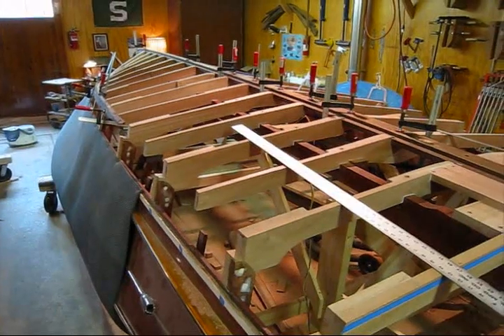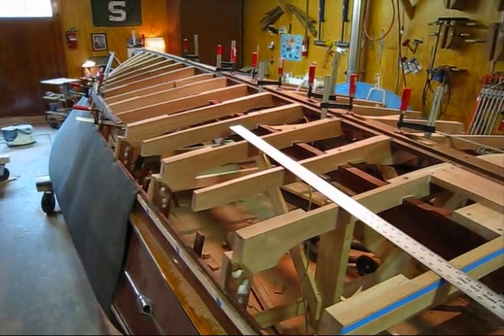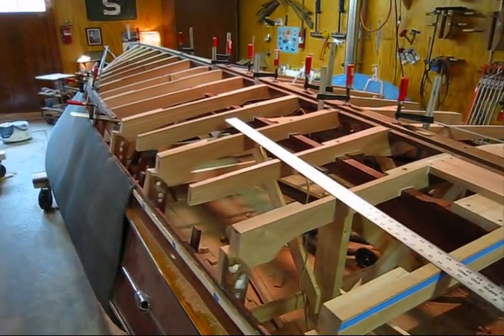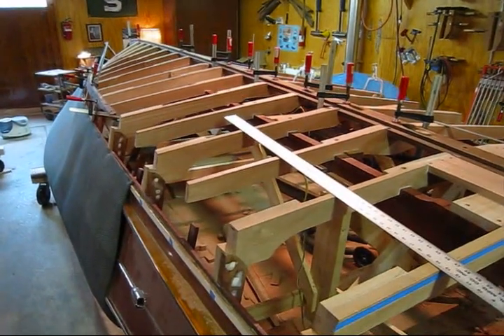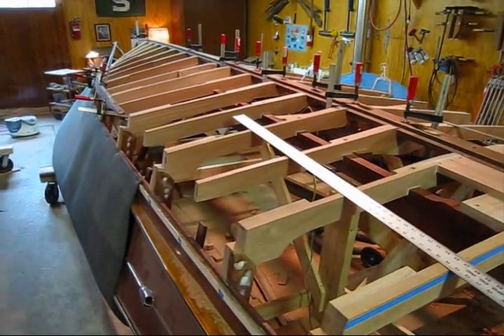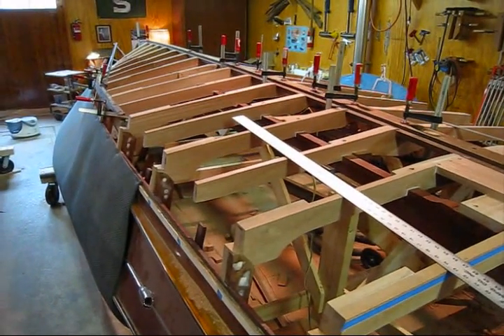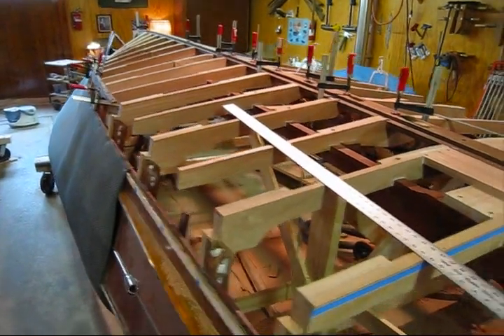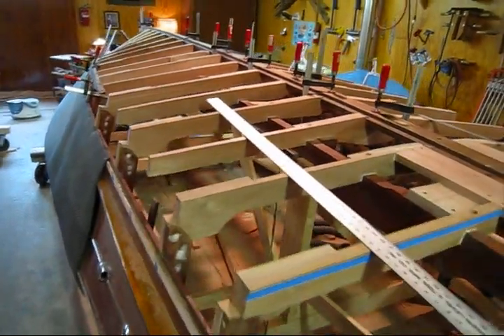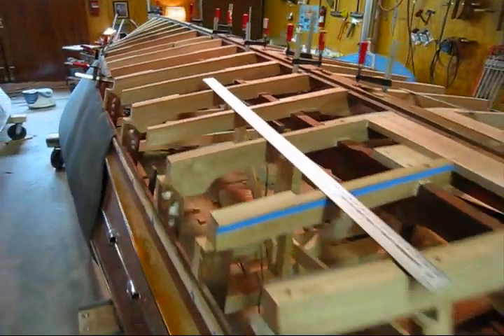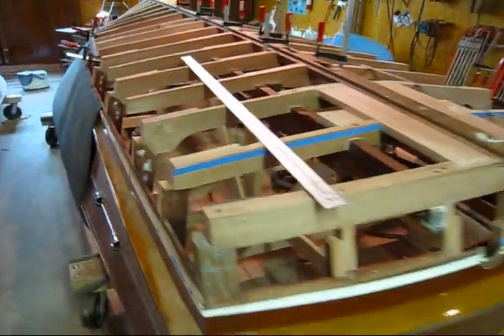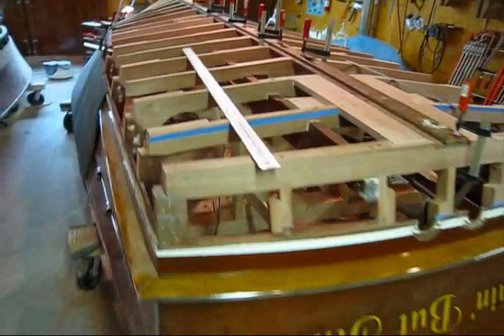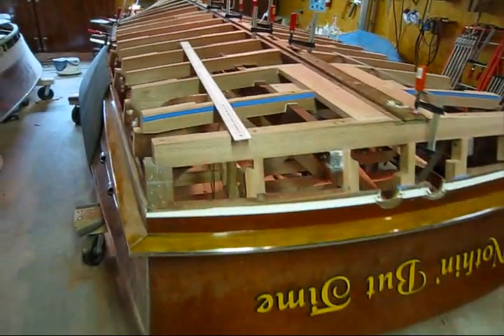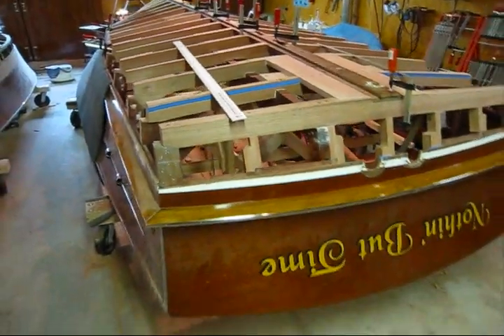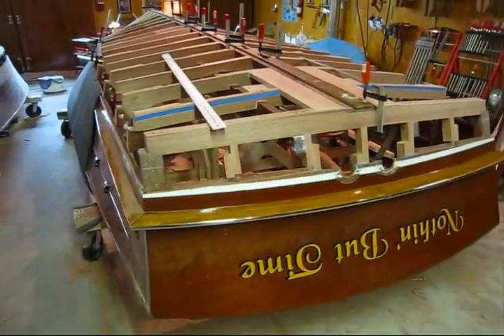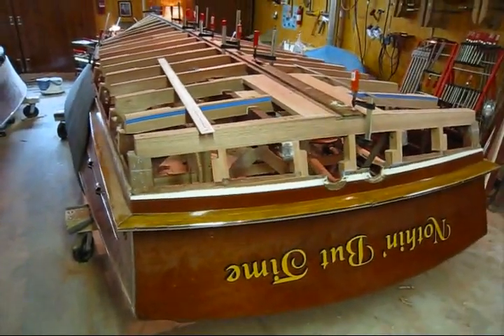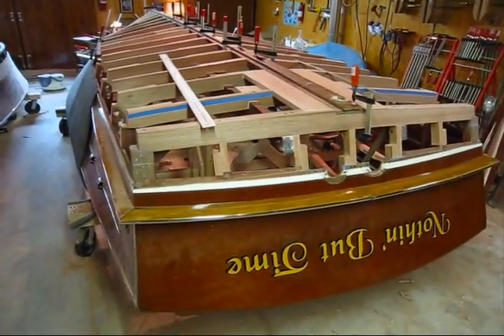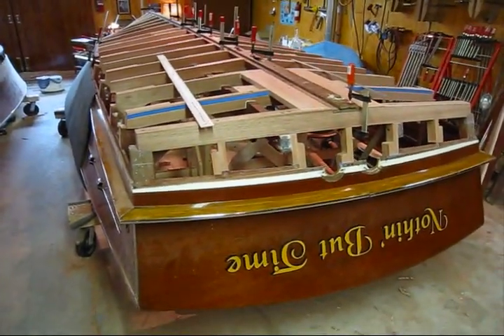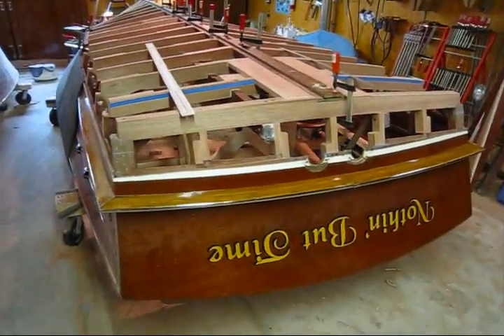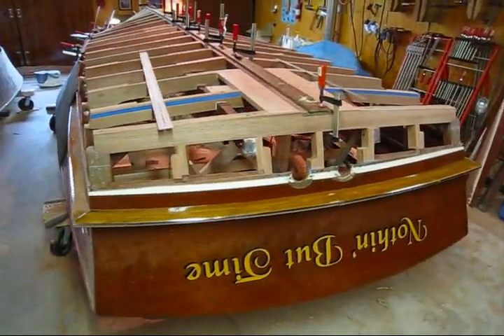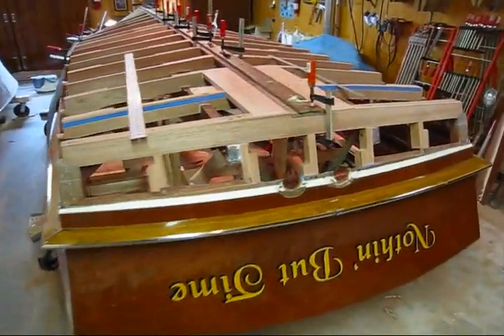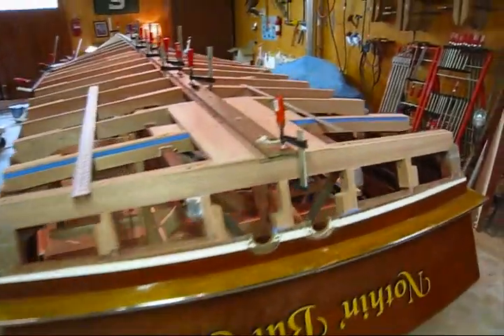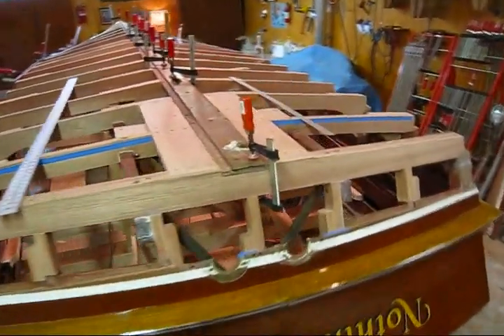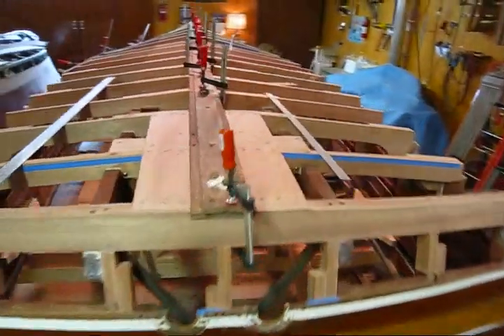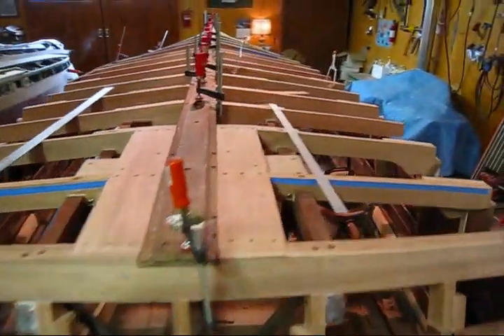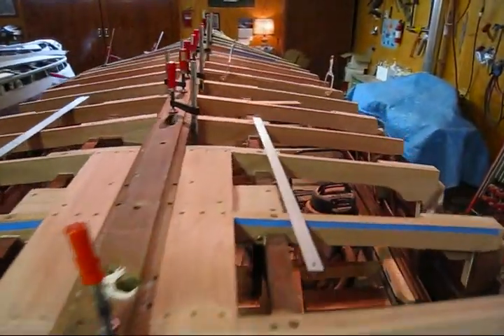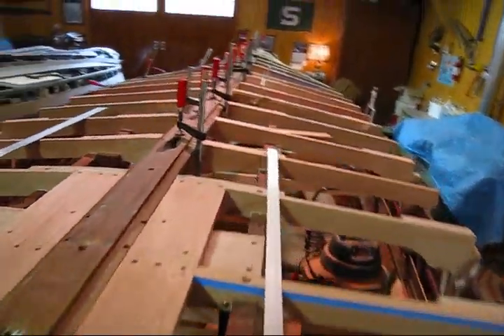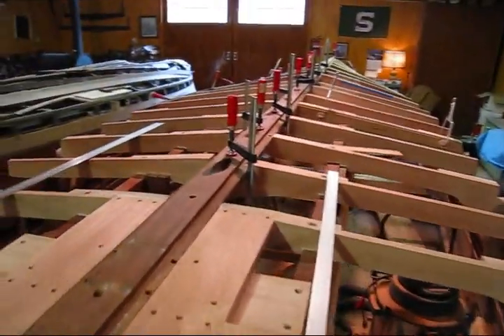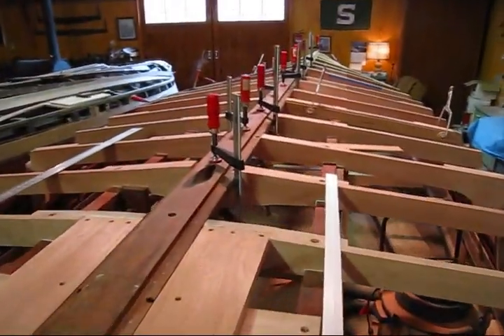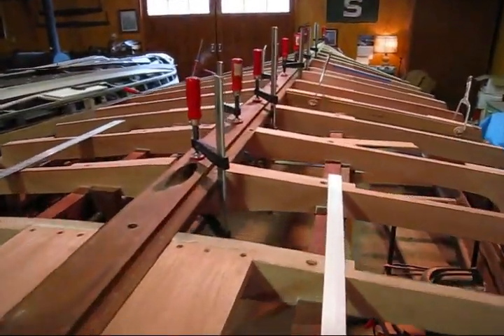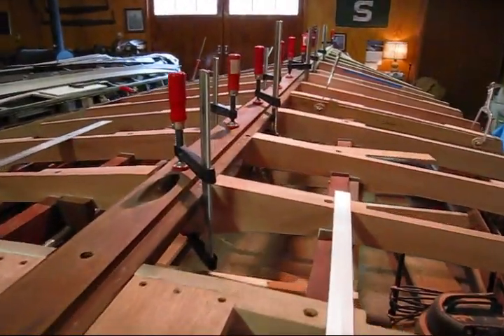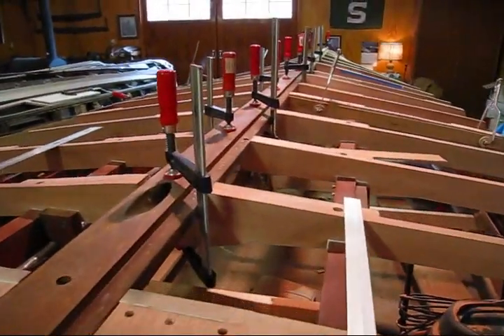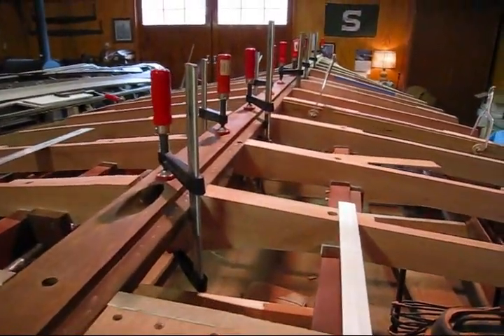Today I'm going to make a short video on how I fare down bottom frames. This is a 1955 22-foot Chris Craft Continental. The last video I made was showing how I cut the keel landings in all the bottom frames and installed the keel.